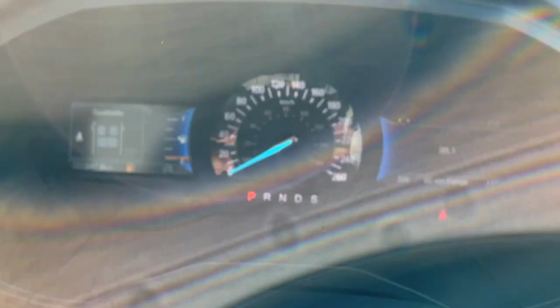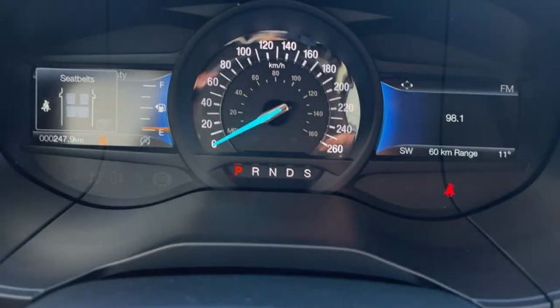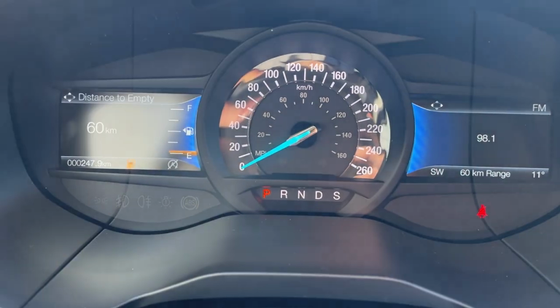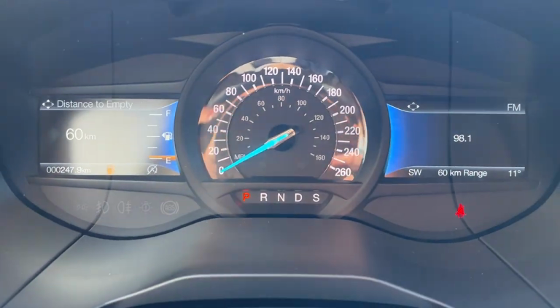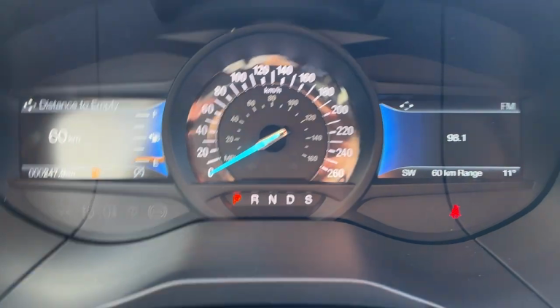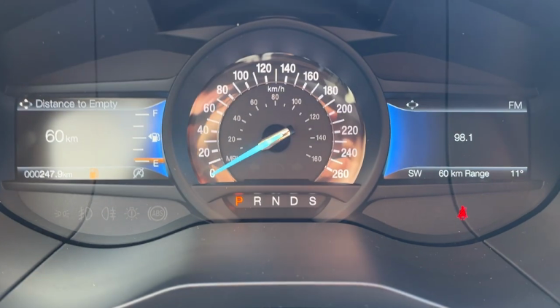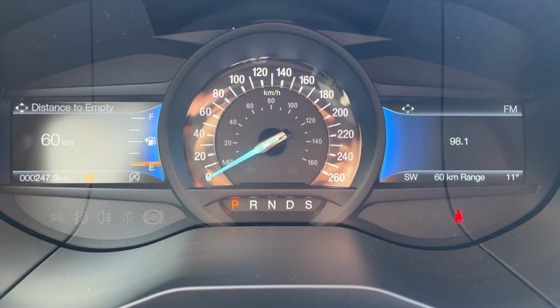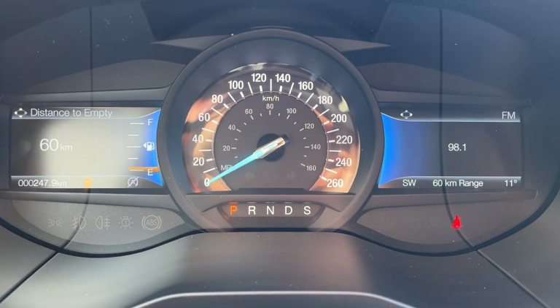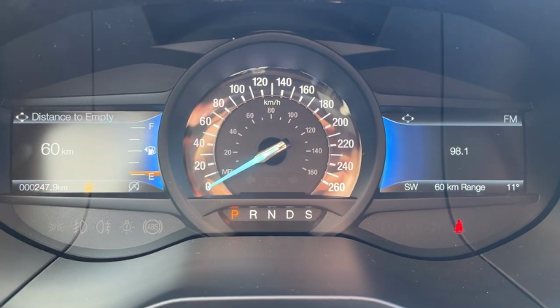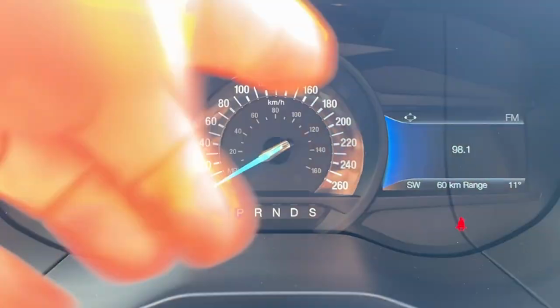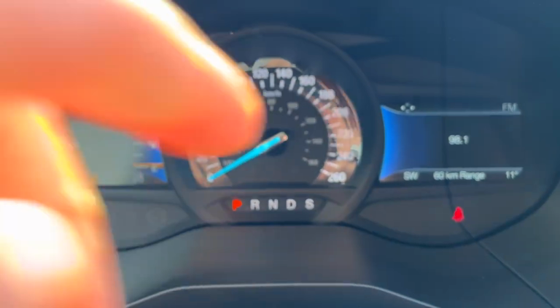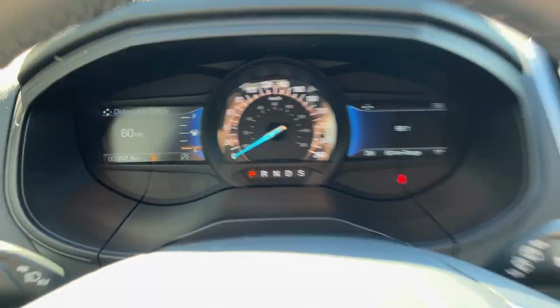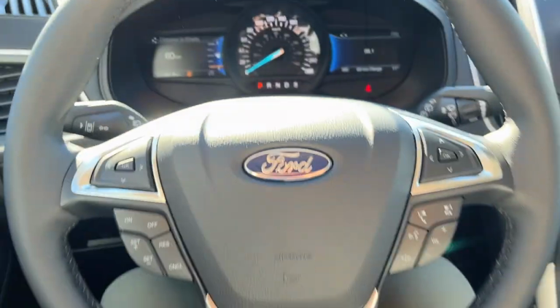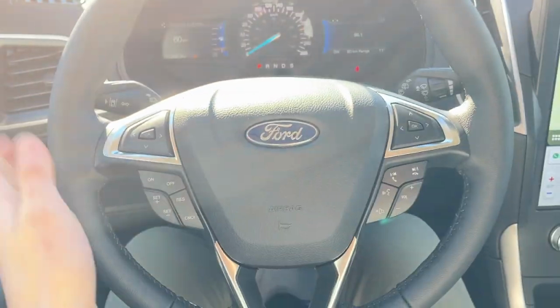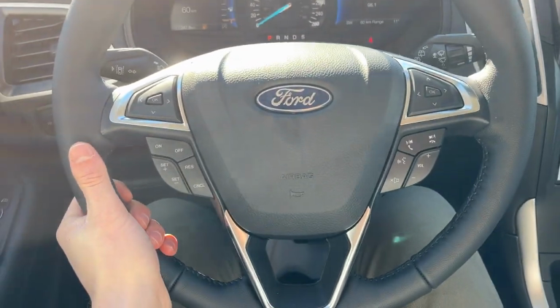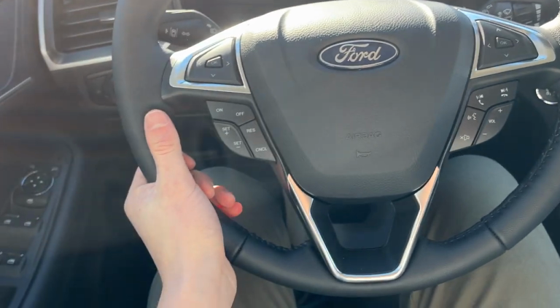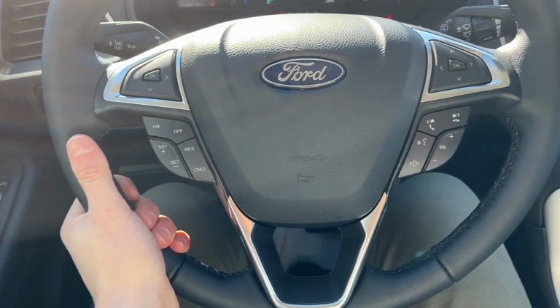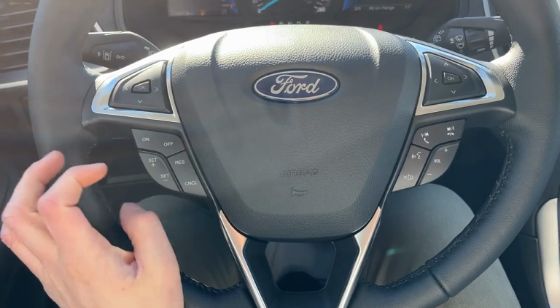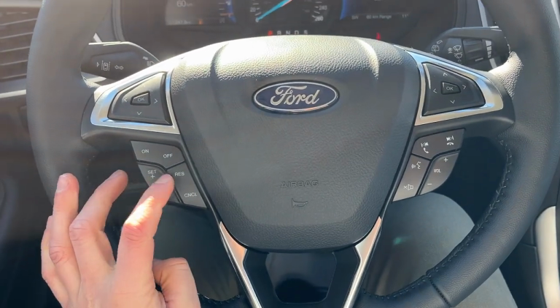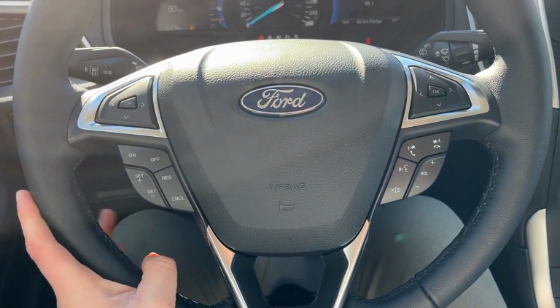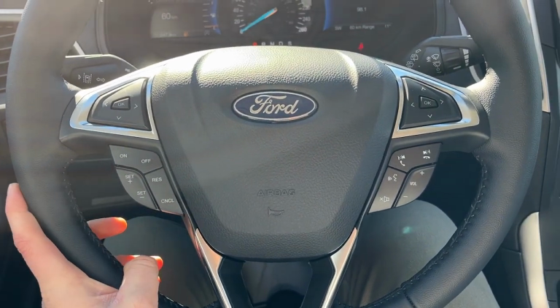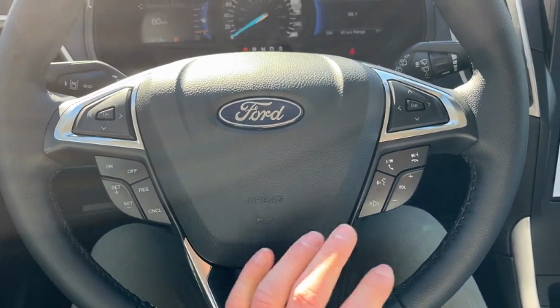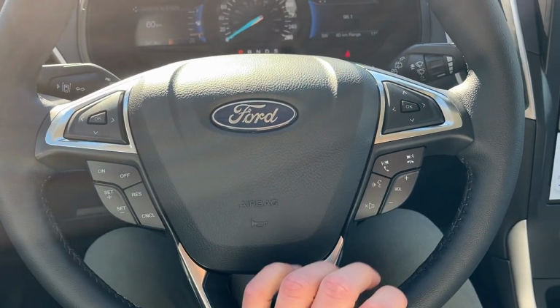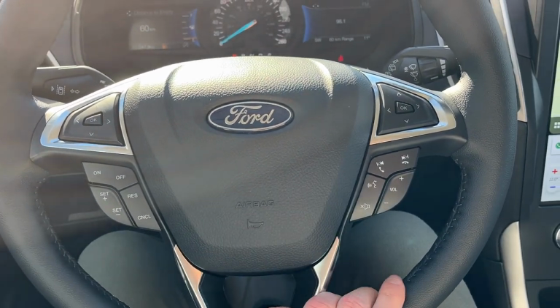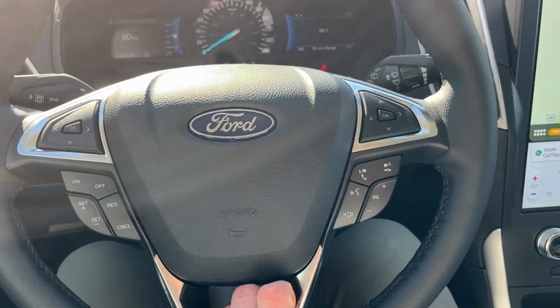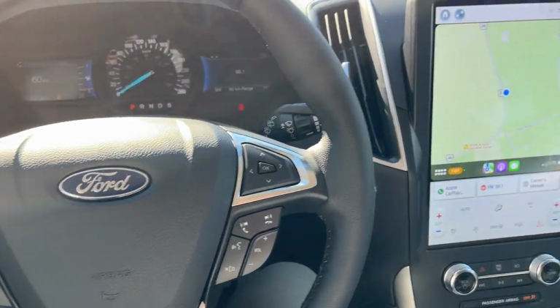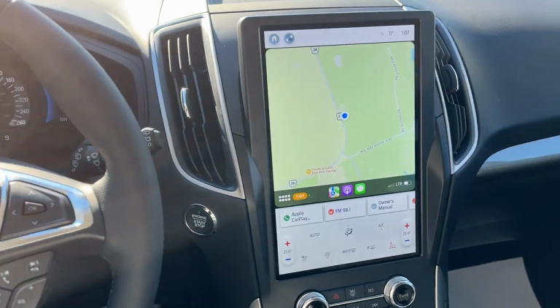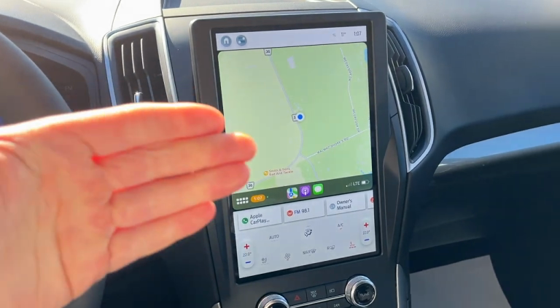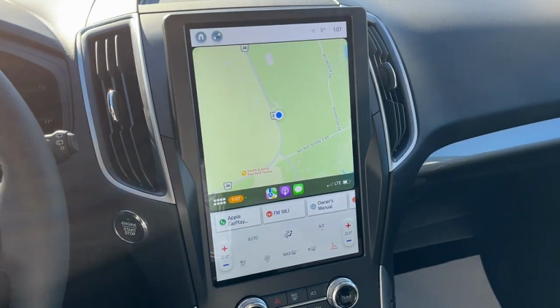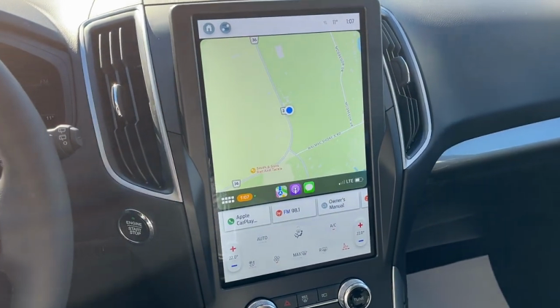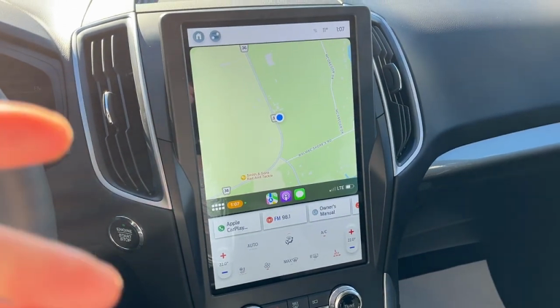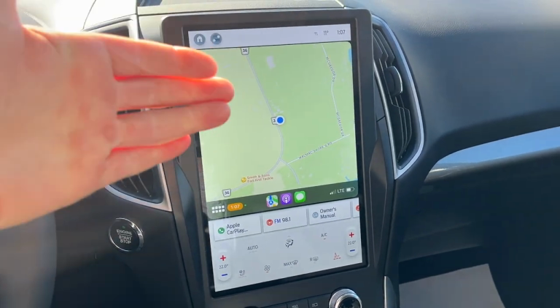There are really comfortable bucket seats up front, and the driver's seat does have lumbar support. Stepping into the vehicle, you have a customizable digital display — two of them right behind the steering wheel — along with your speedometer in the middle. The steering wheel is really comfortable and is heated, and you also have cruise control and different voice-activated features.